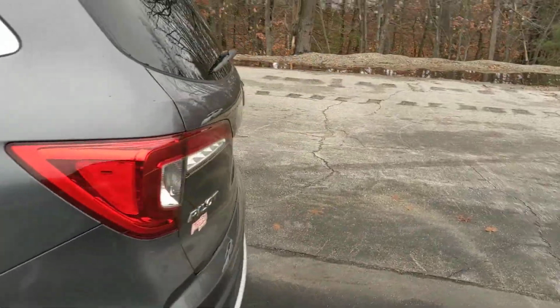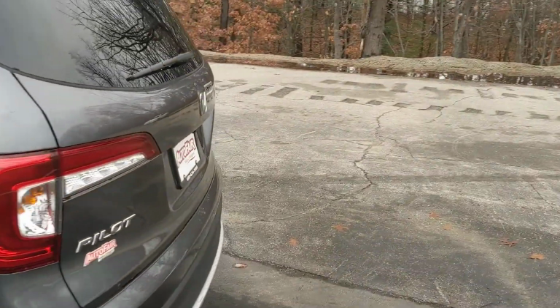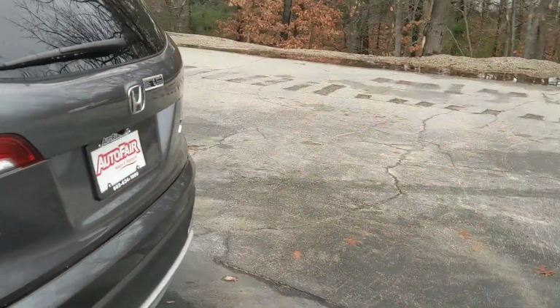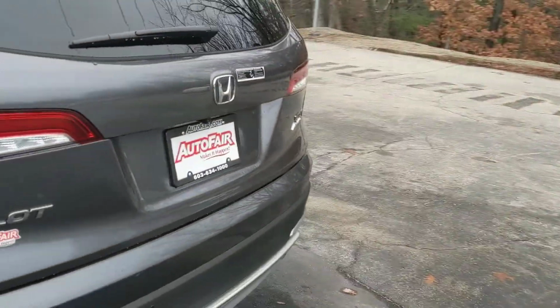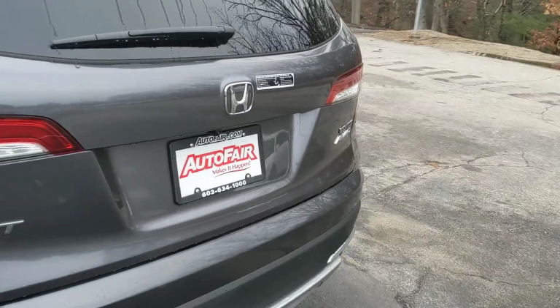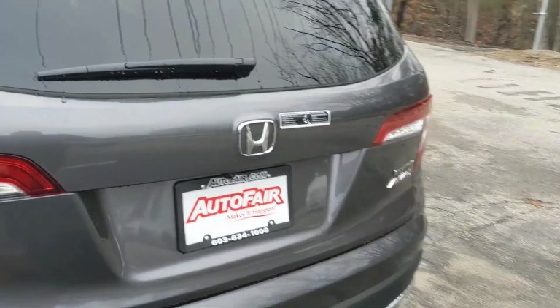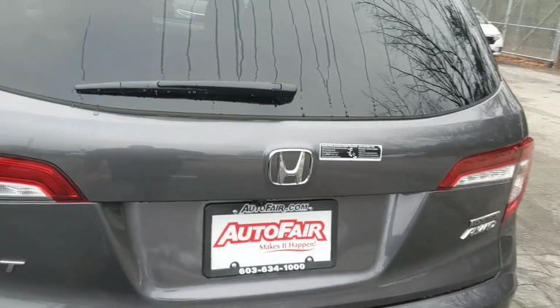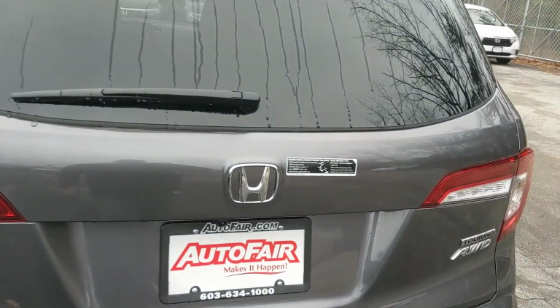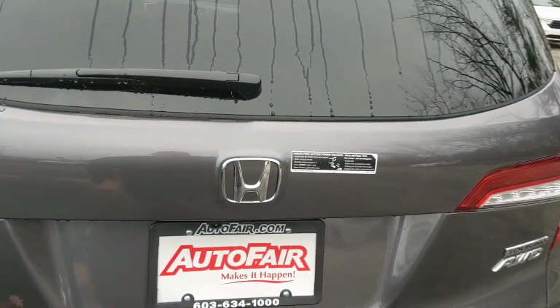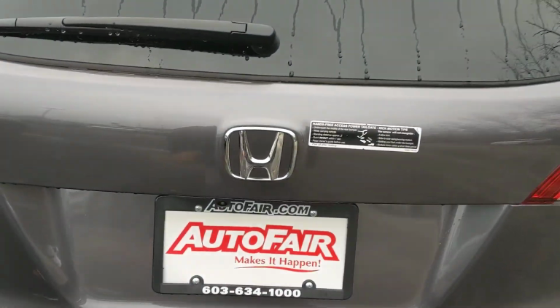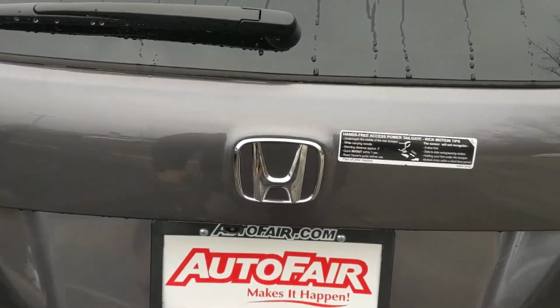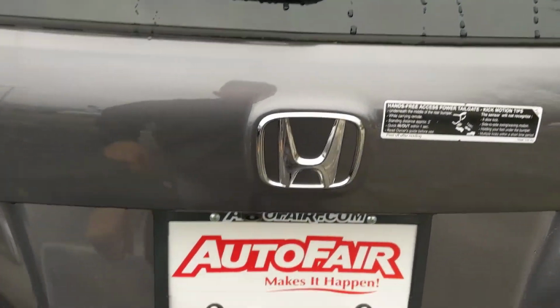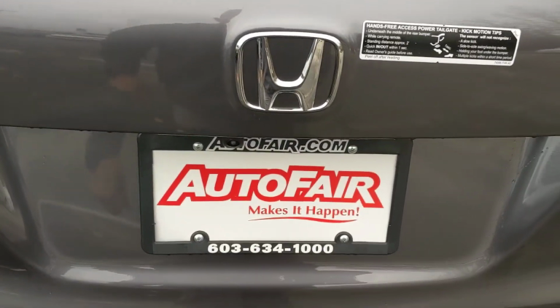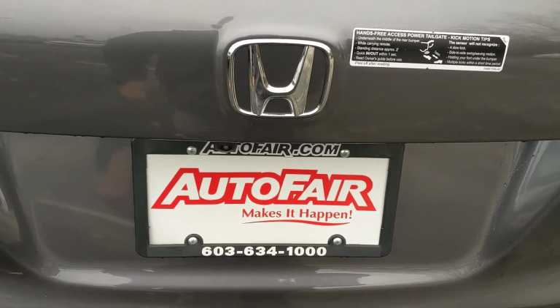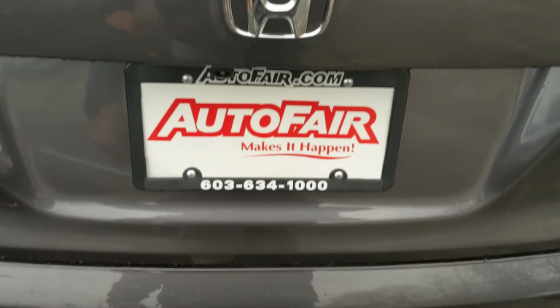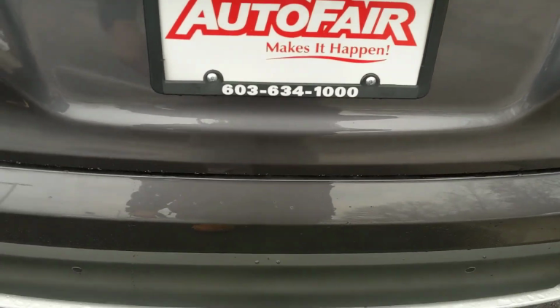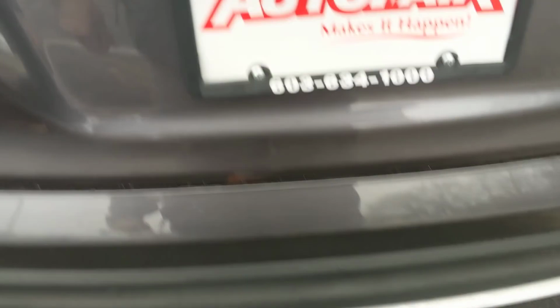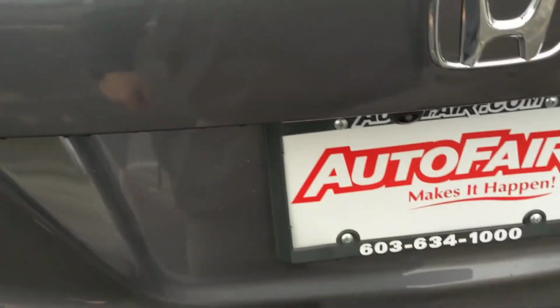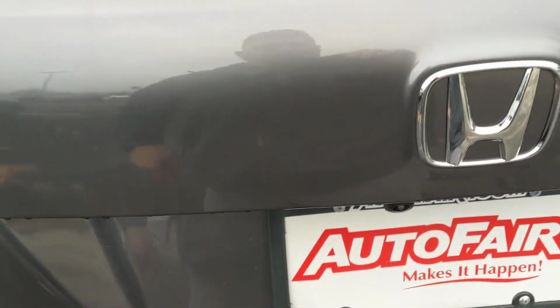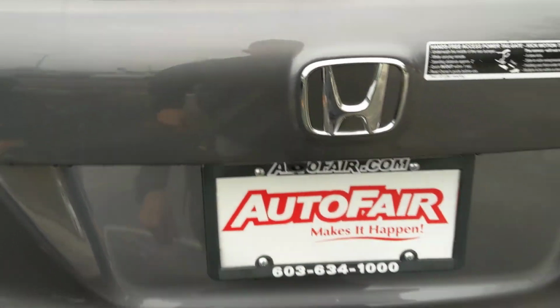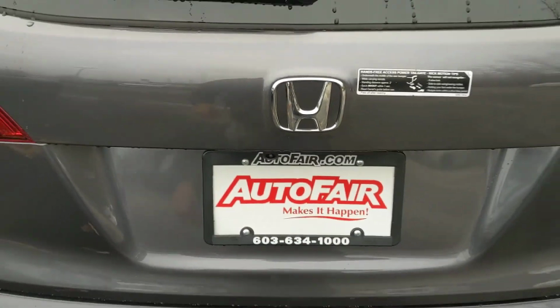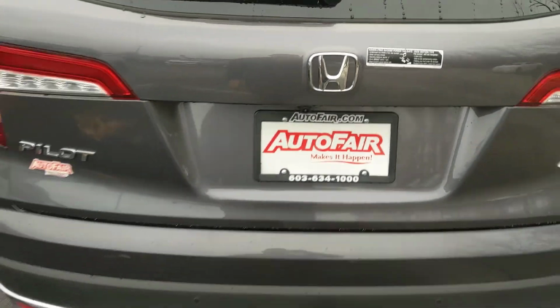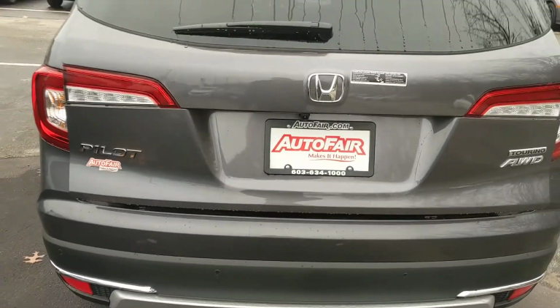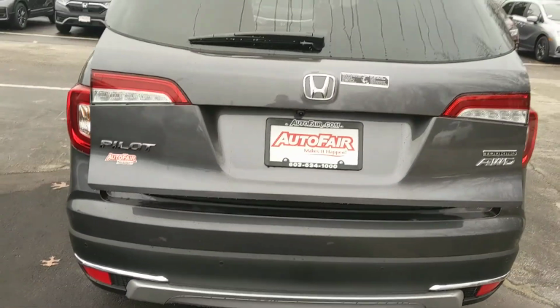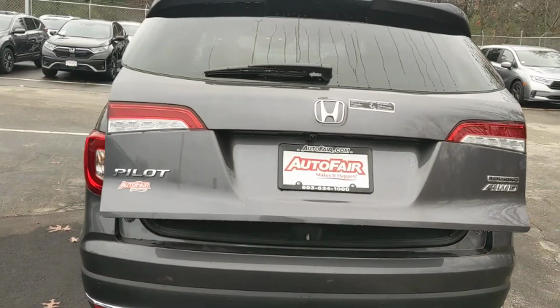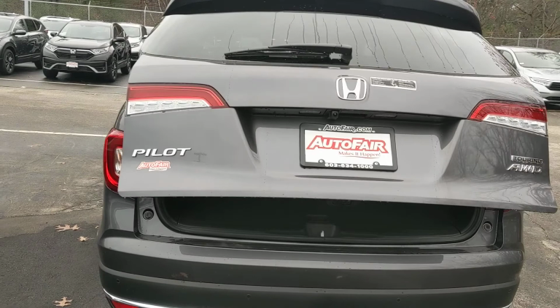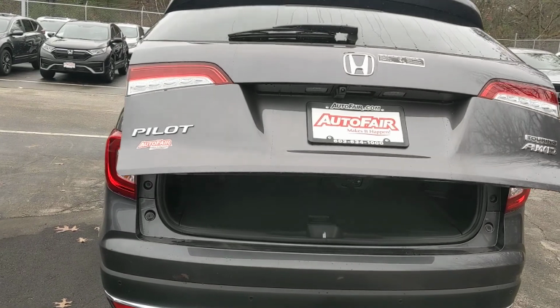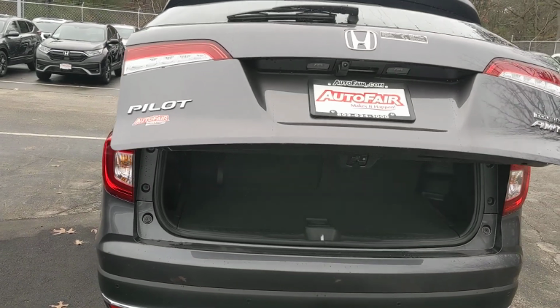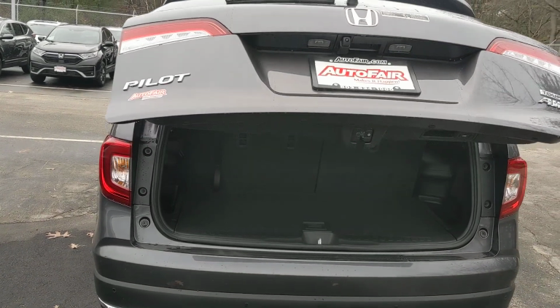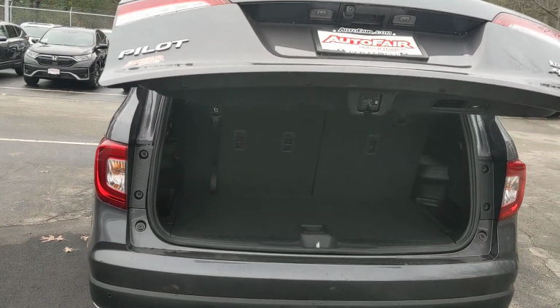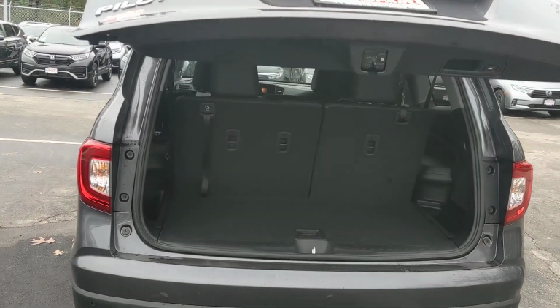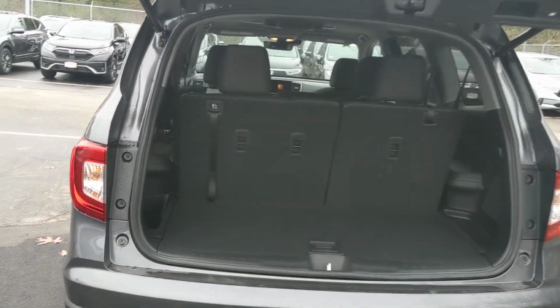Because this is the Touring package, it's got a couple of extra bells and whistles on it. One of them being the kick sensing tailgate — just kick down here real quick and the tailgate opens up automatically. Works great if you have something in your hands and you can't open the tailgate with your hands.